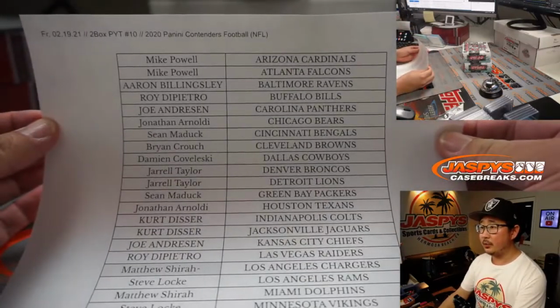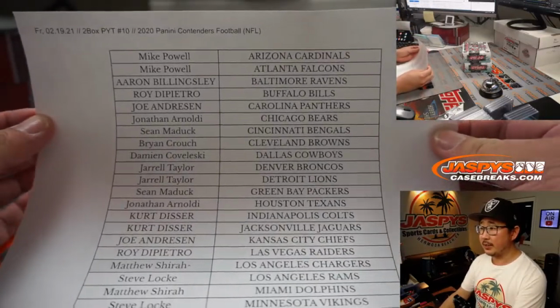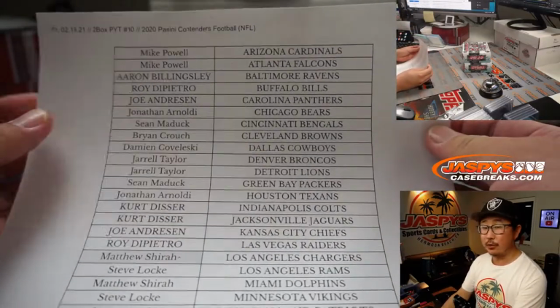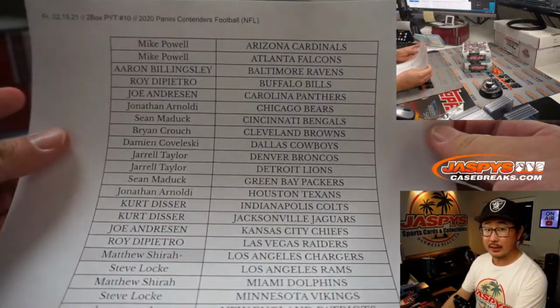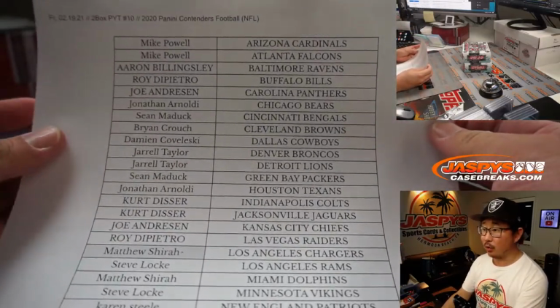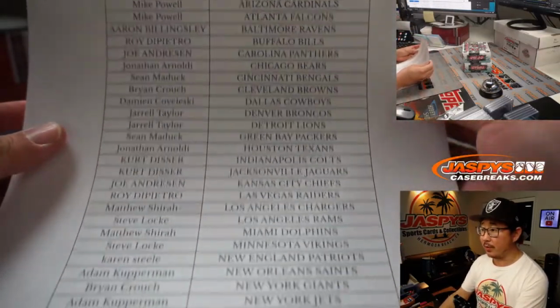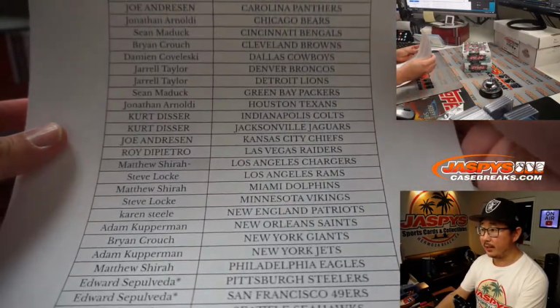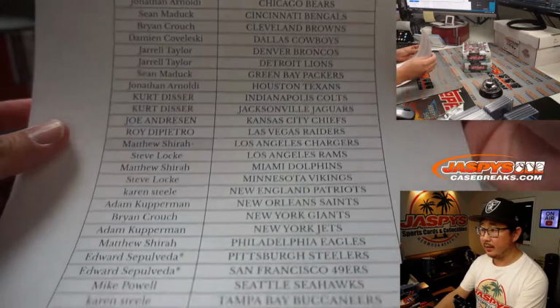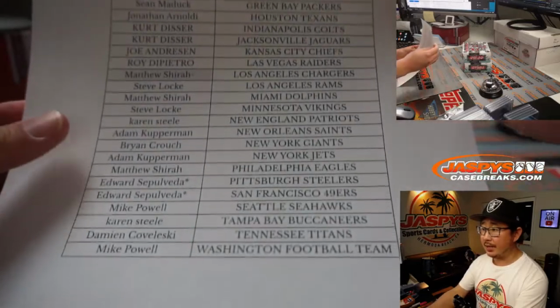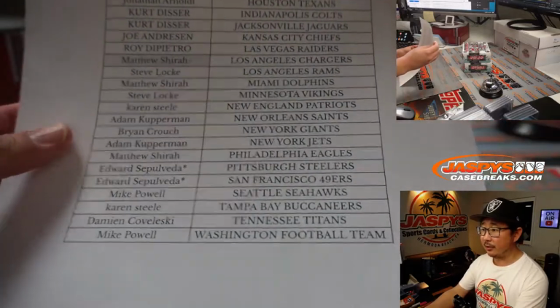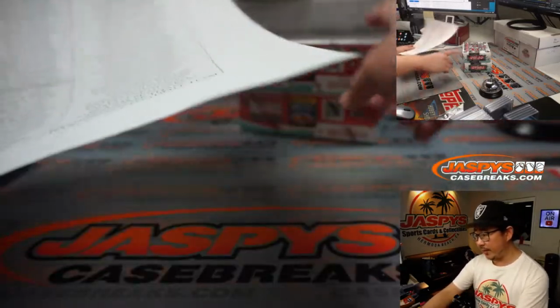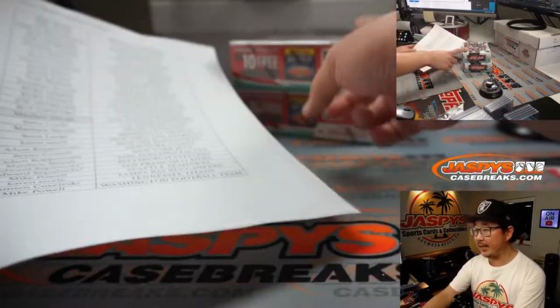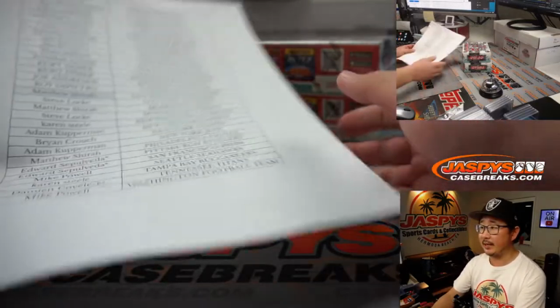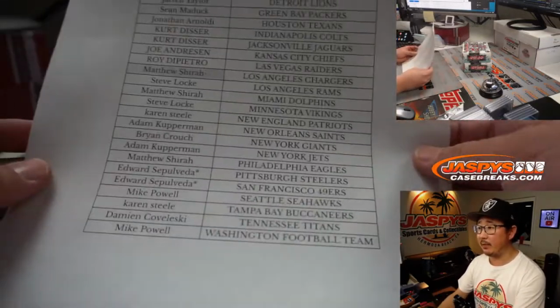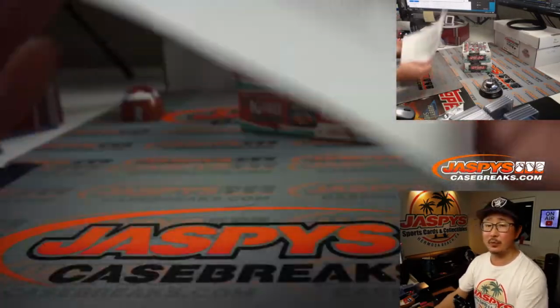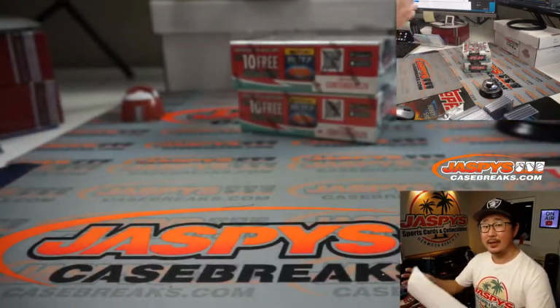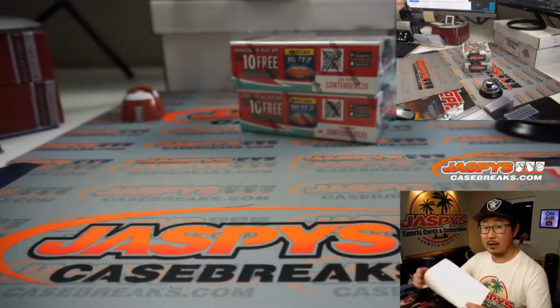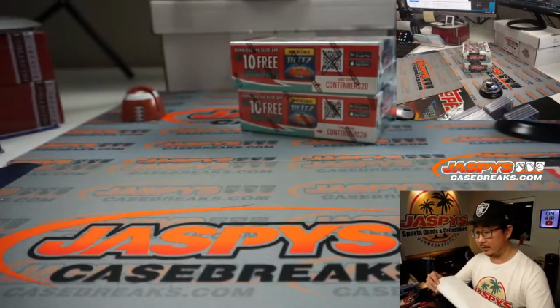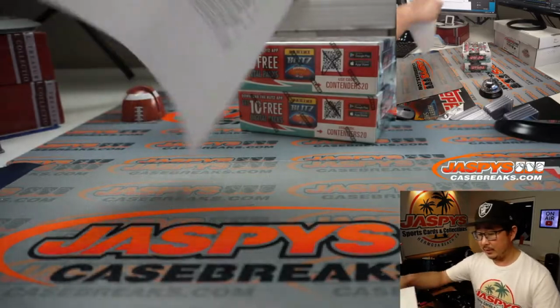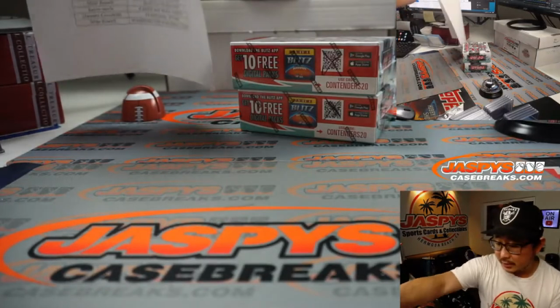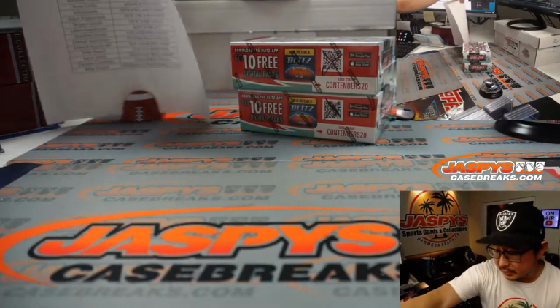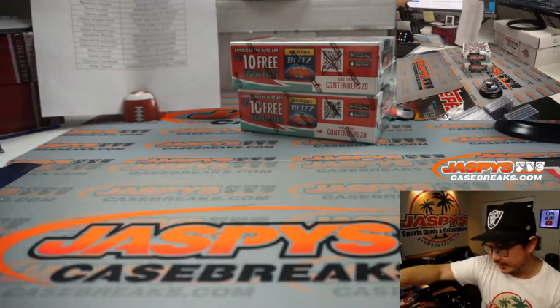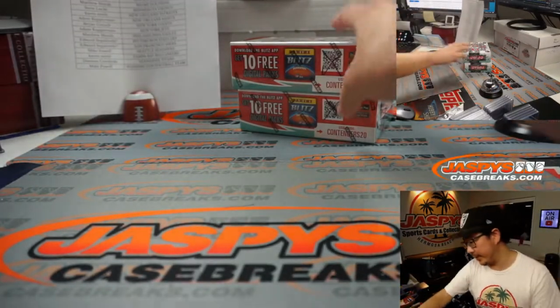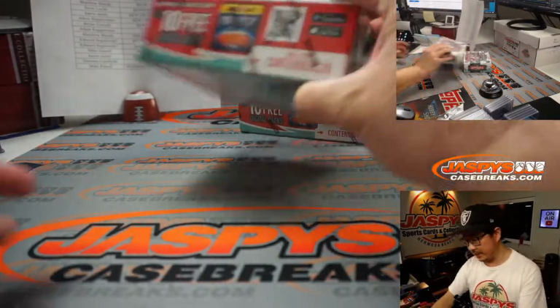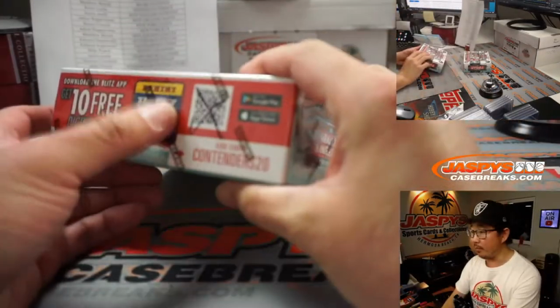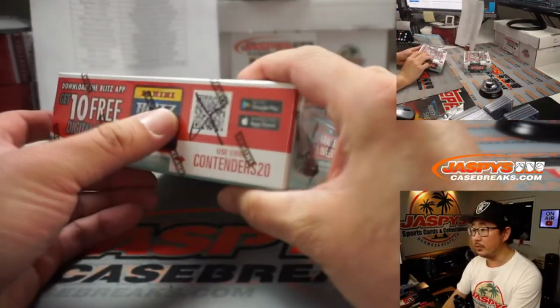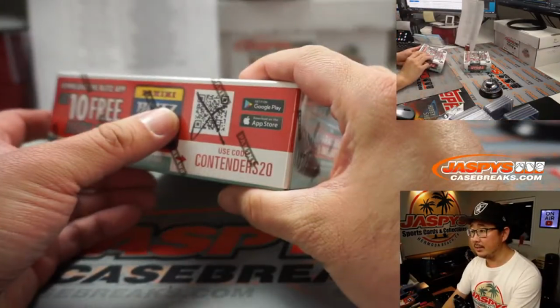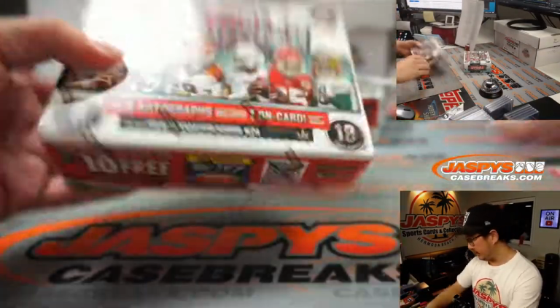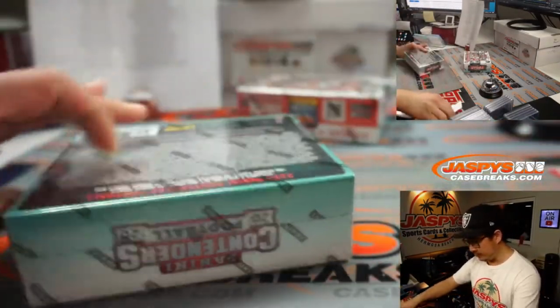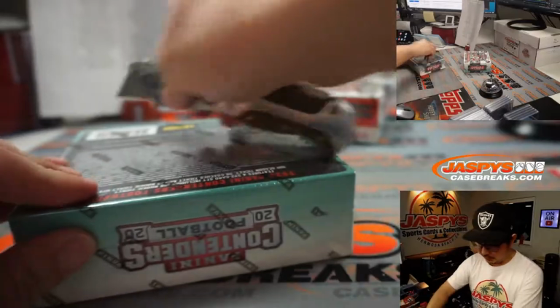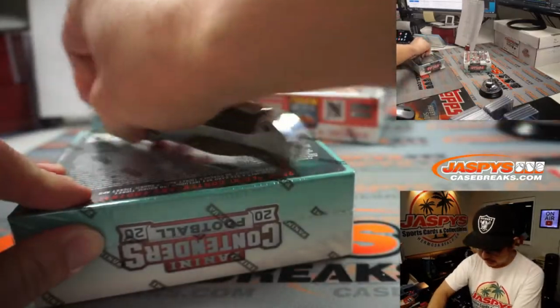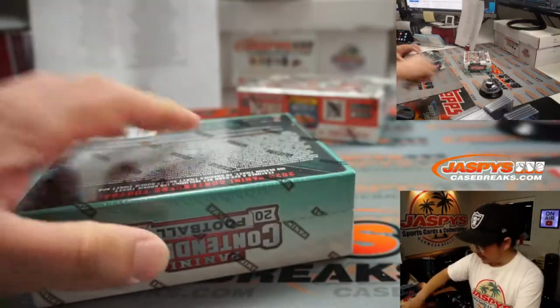Another two boxes in the store if you want to run this back. I think the final two breaks from that case that we popped open is now available on jaspyscasebreaks.com. Remember, we marked those with Xs so you know they're from the same case.